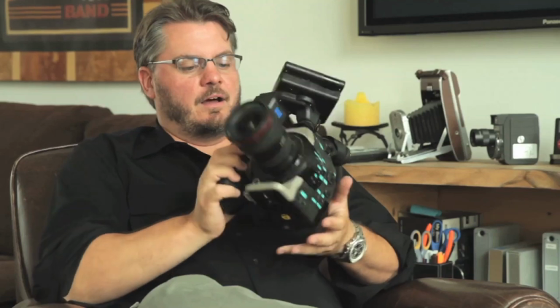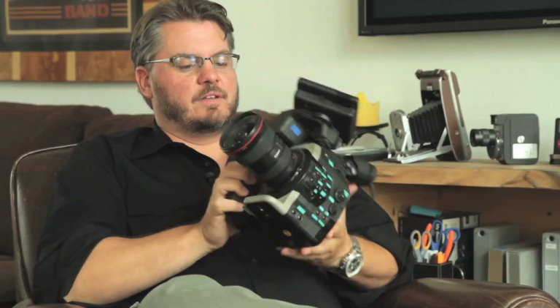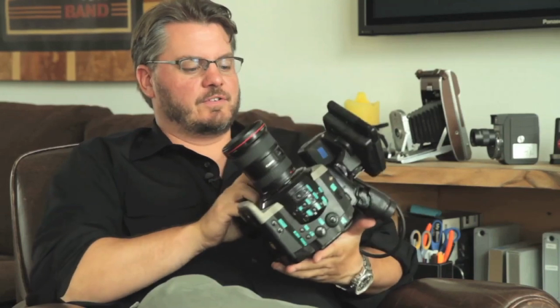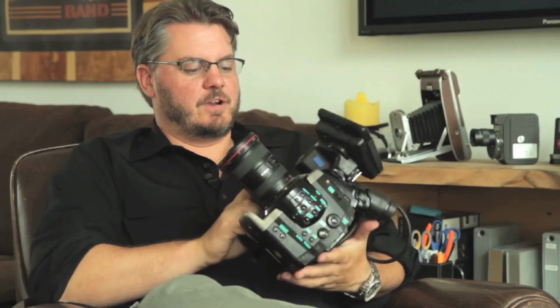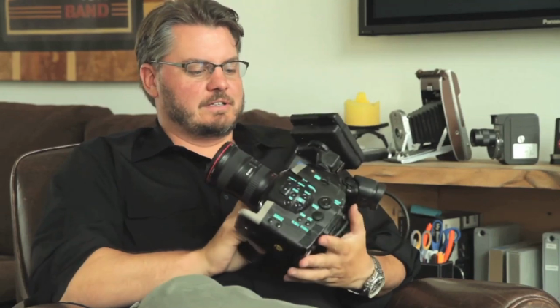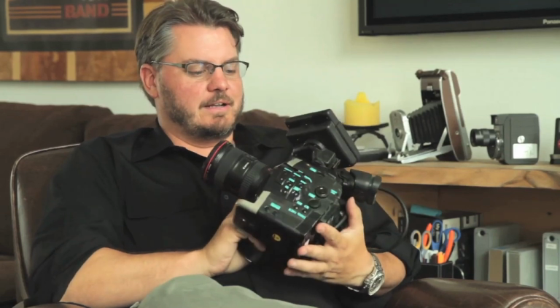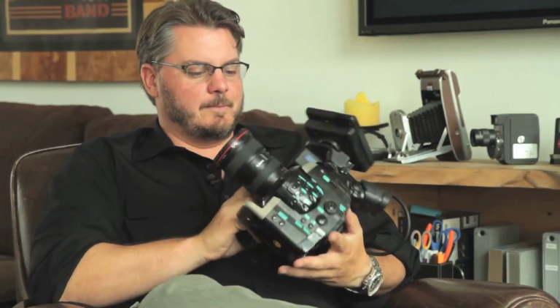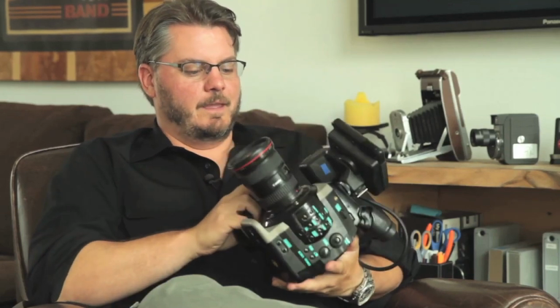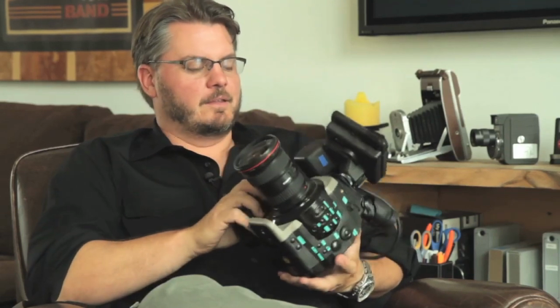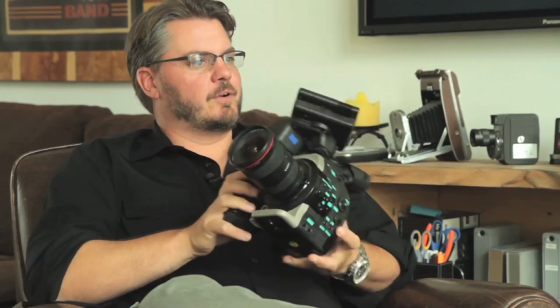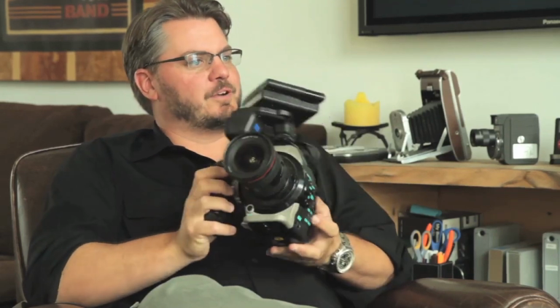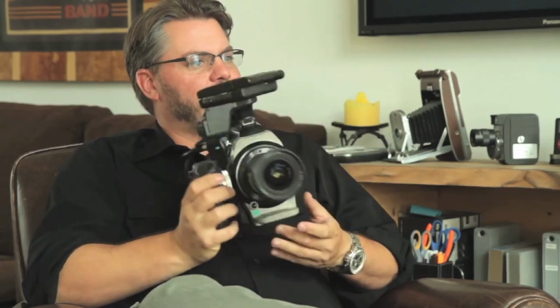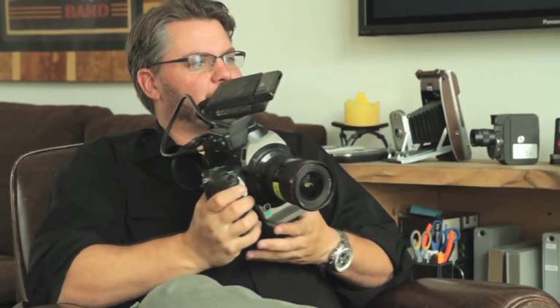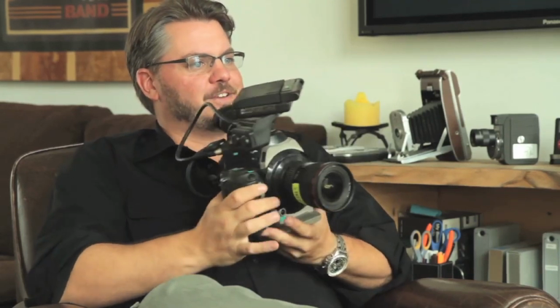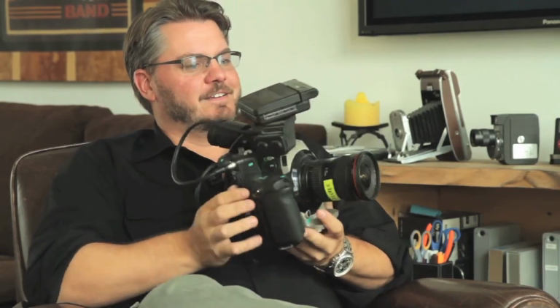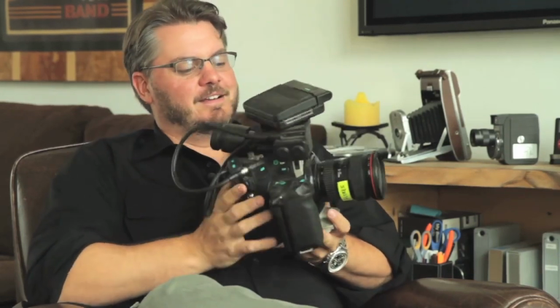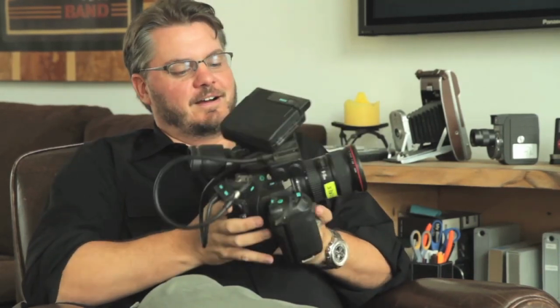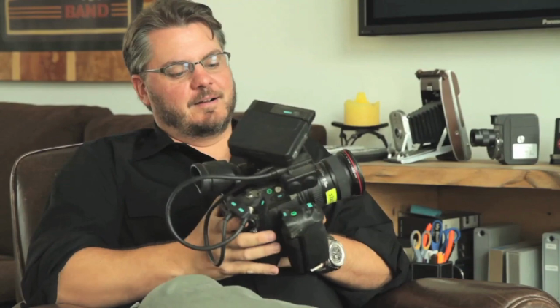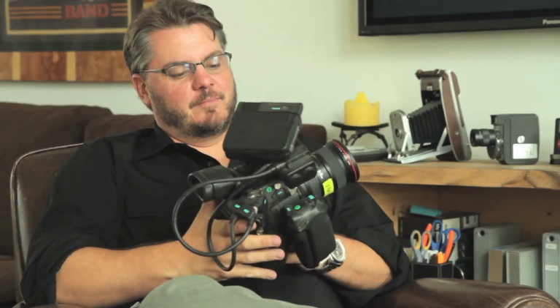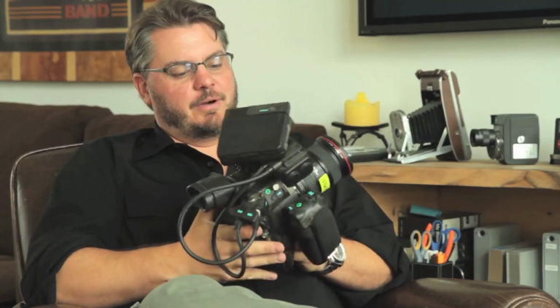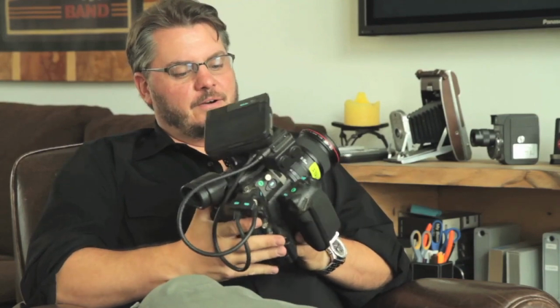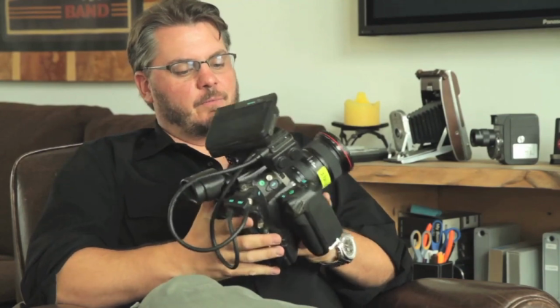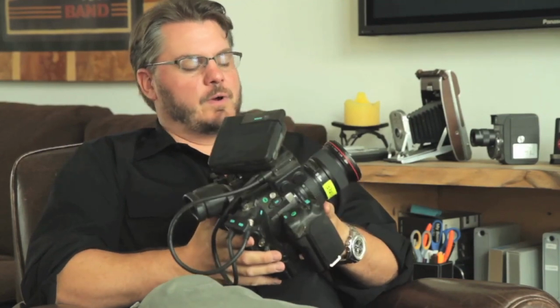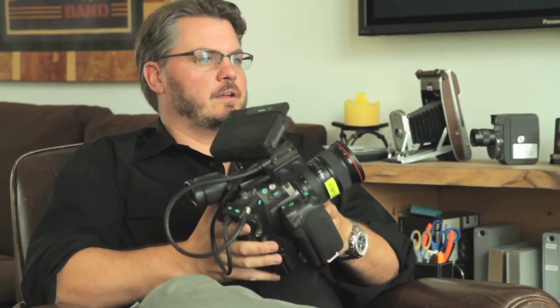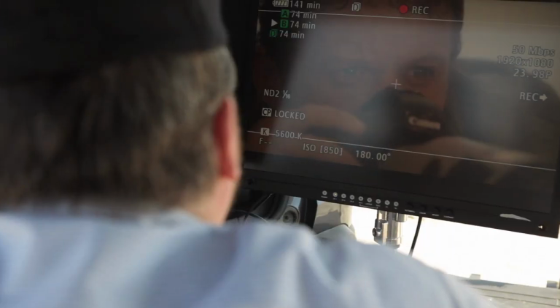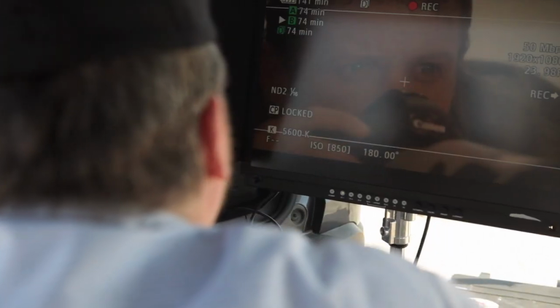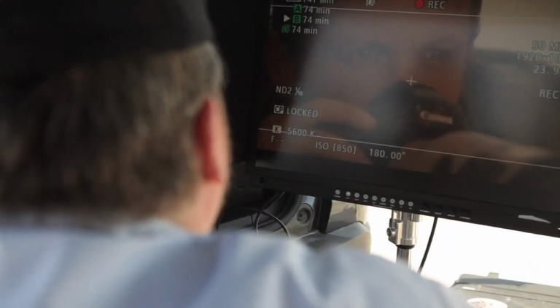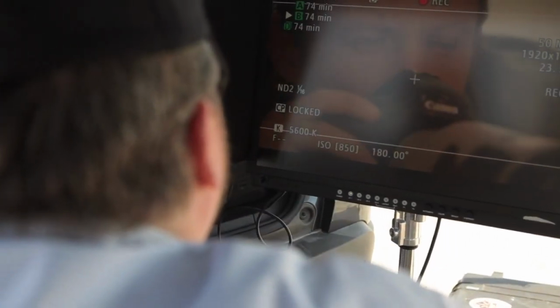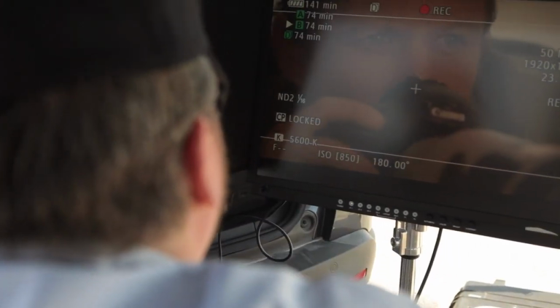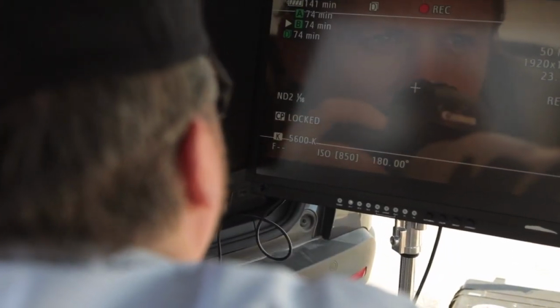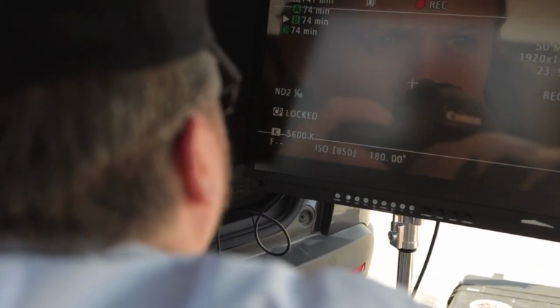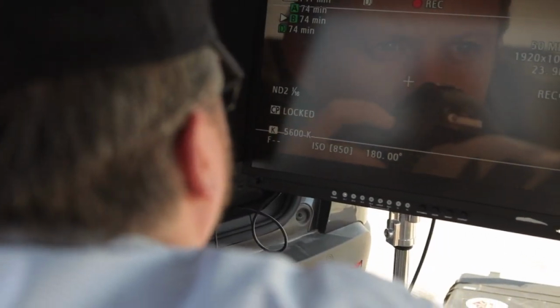Honestly, first impression — not one of the prettiest cameras I've ever seen — but all that went away when I saw the image from the camera.